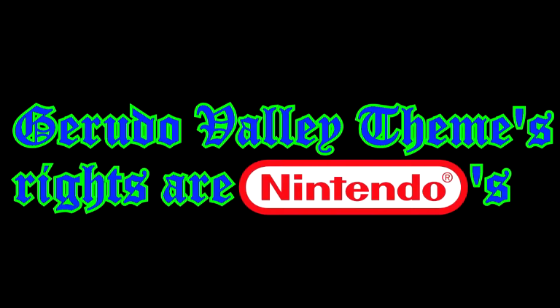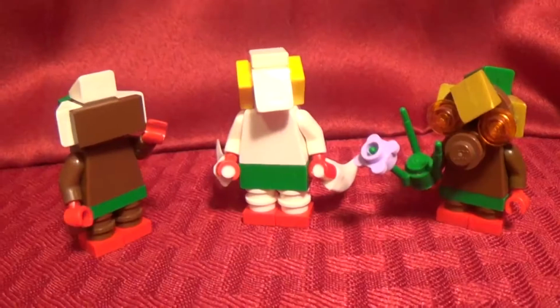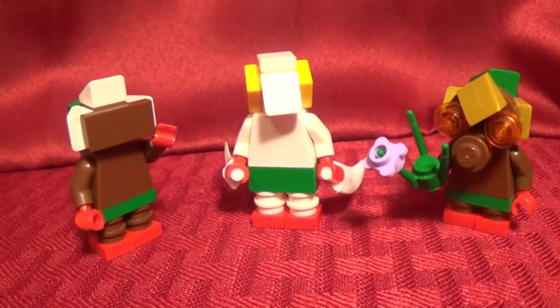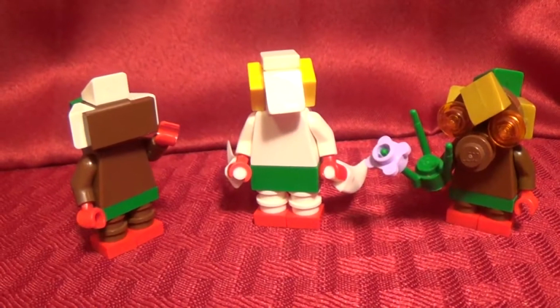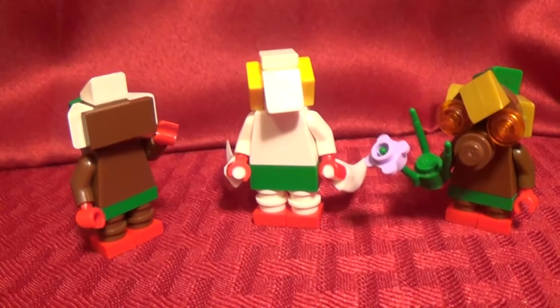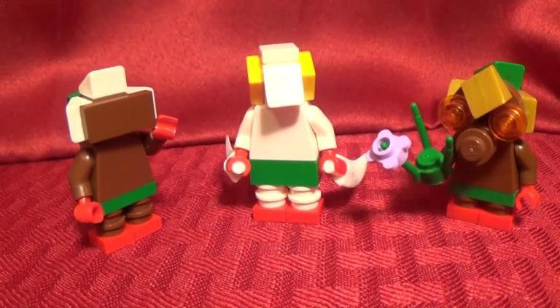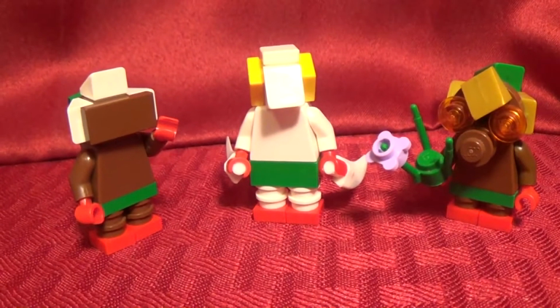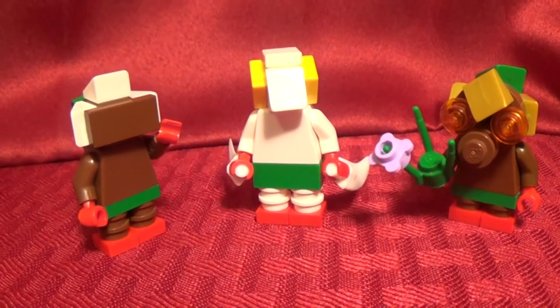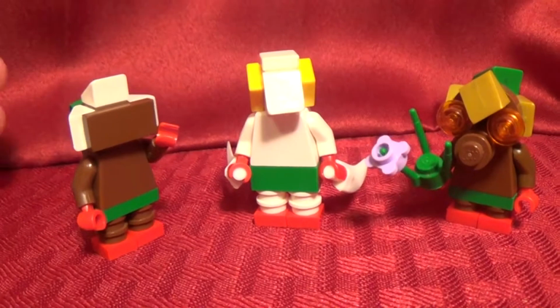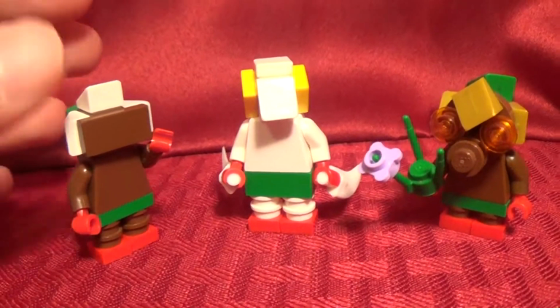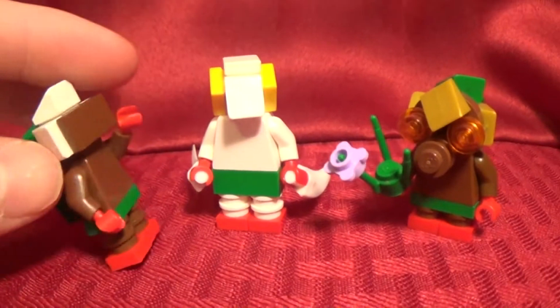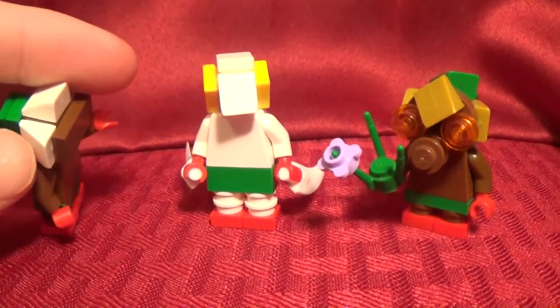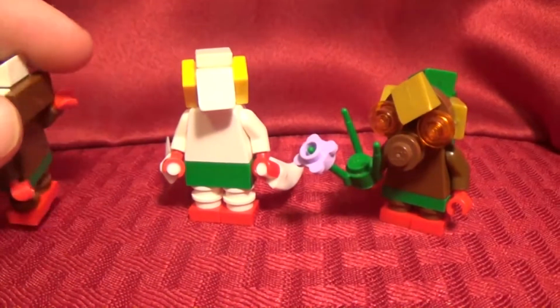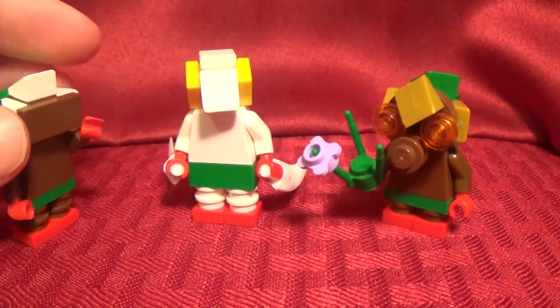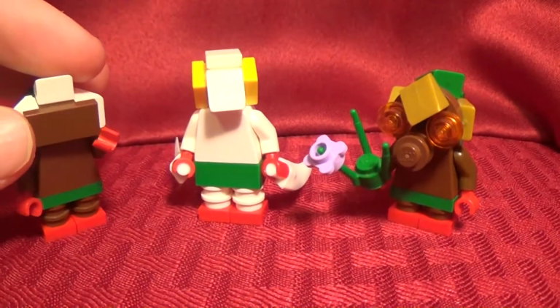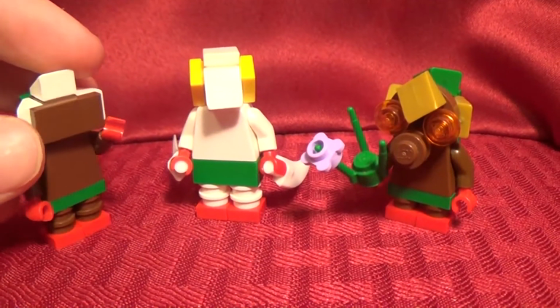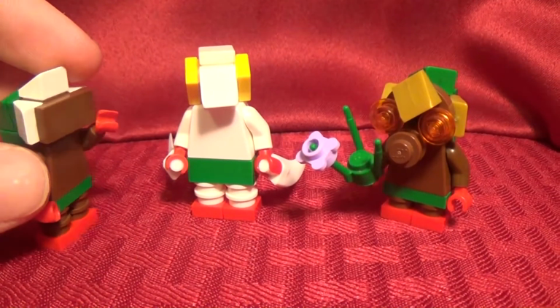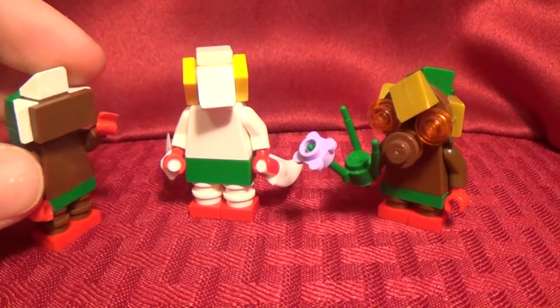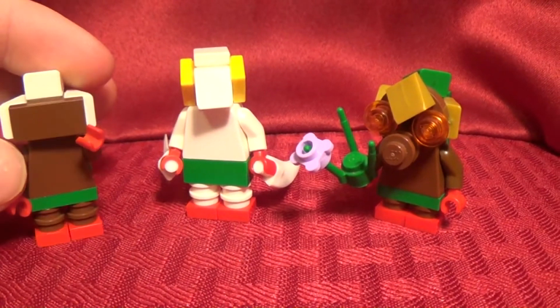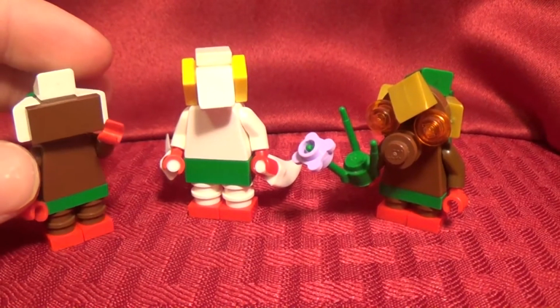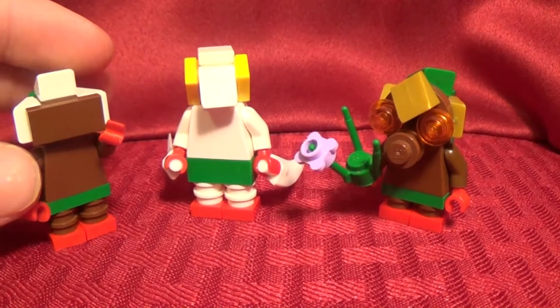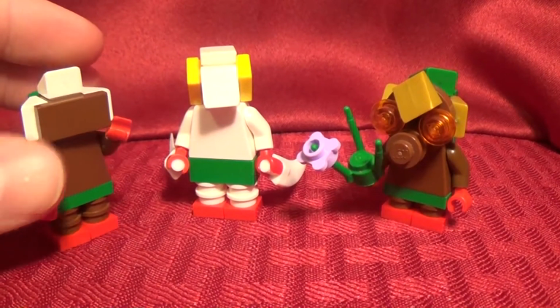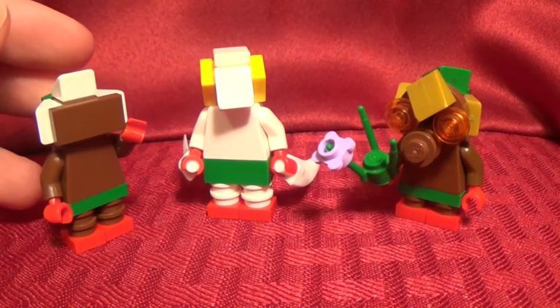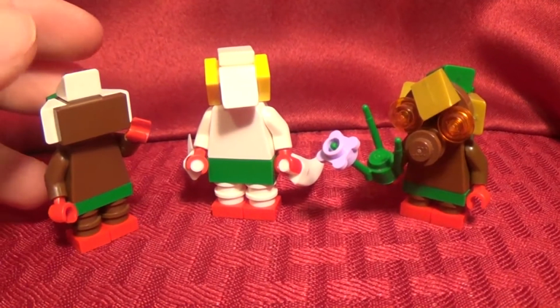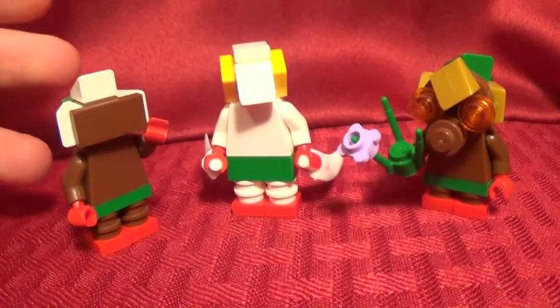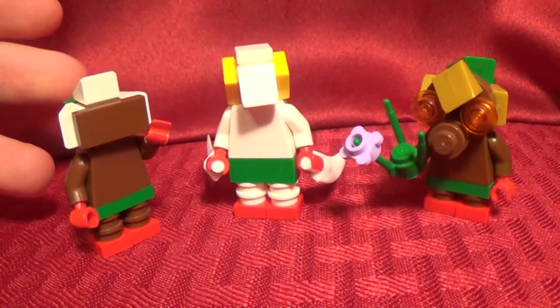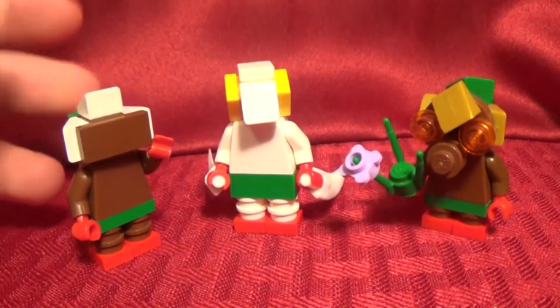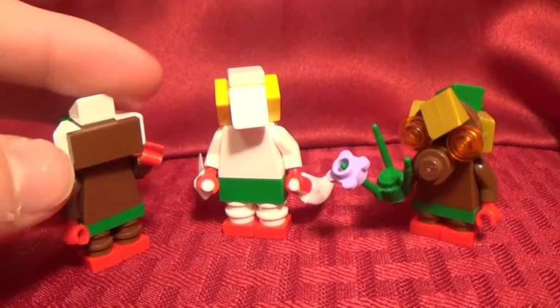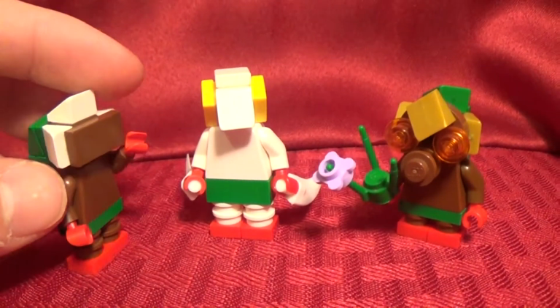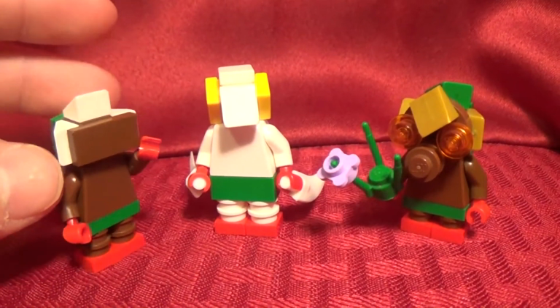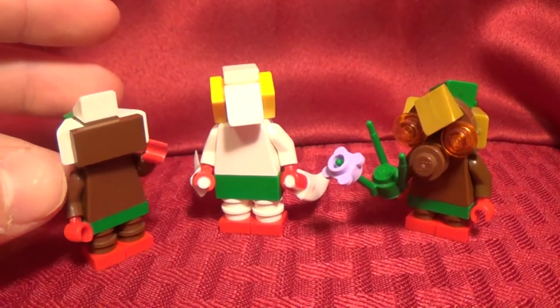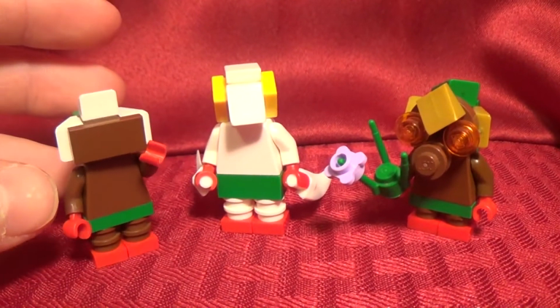Hey everyone, it's the Legazore. I'm back with a new video, and today I'm going to be showing you how to build these three mask transformations, the first three mask transformations from Majora's Mask. Let's get right into this video.